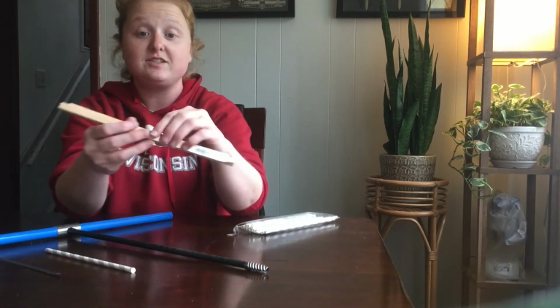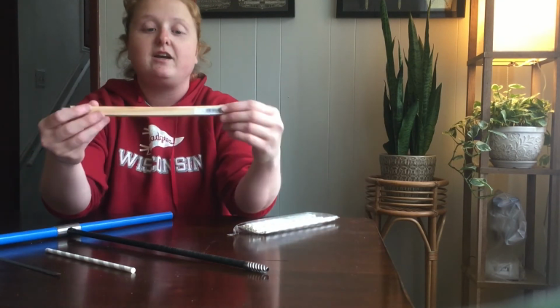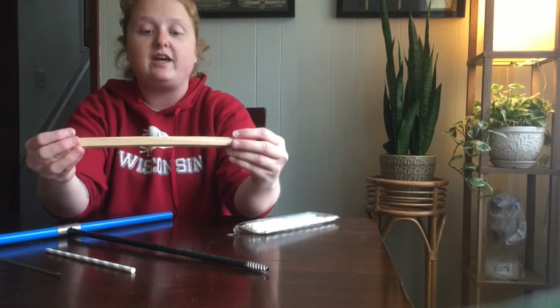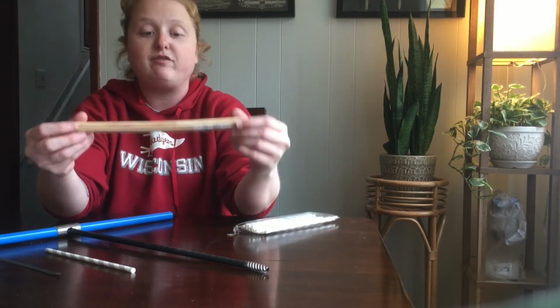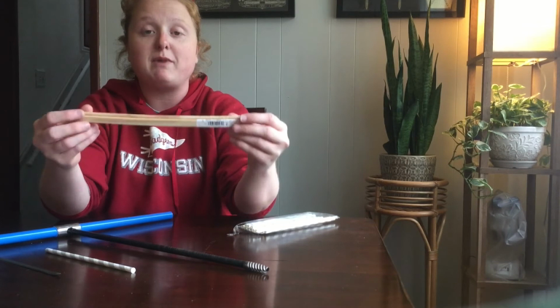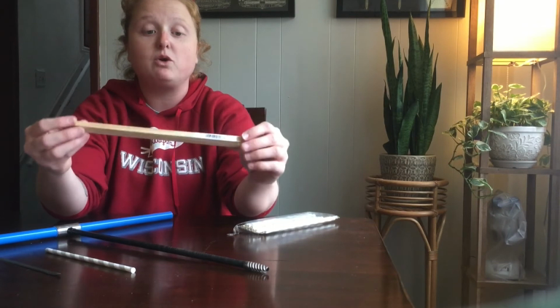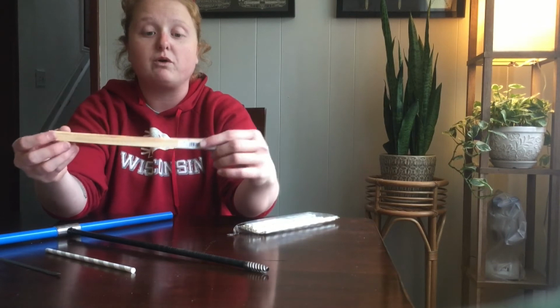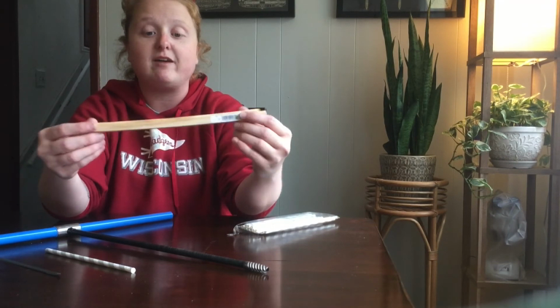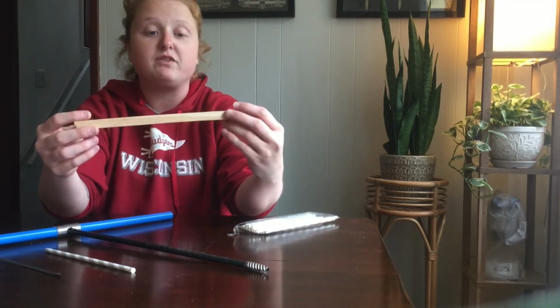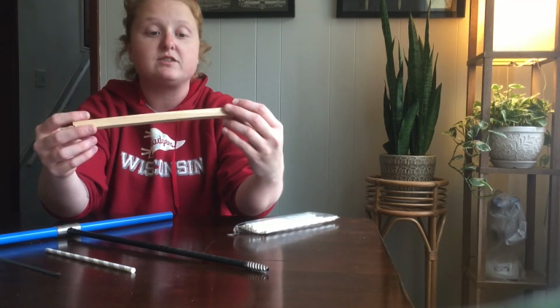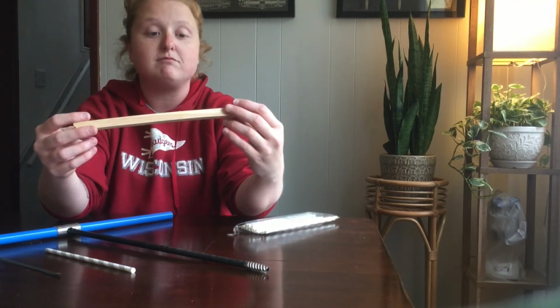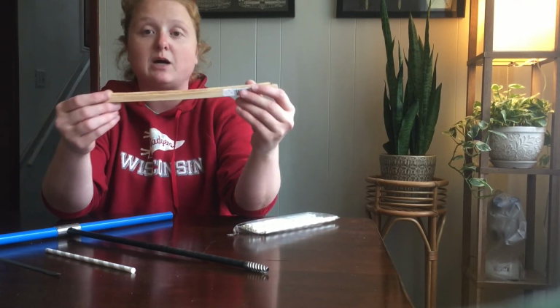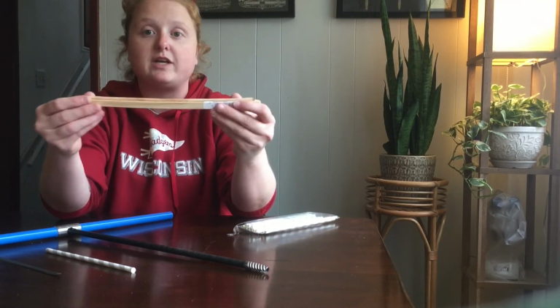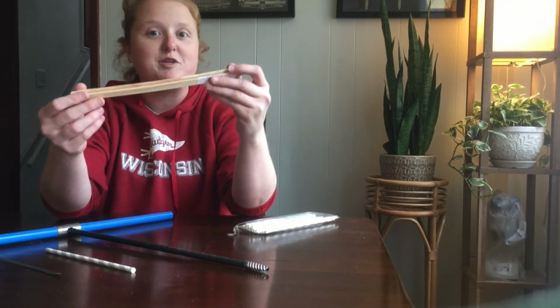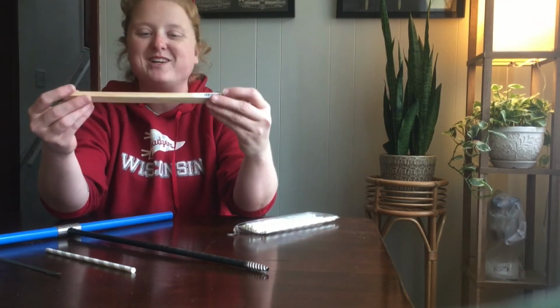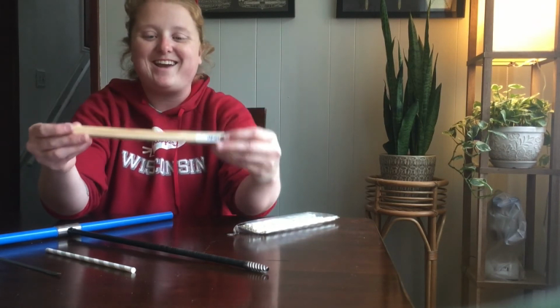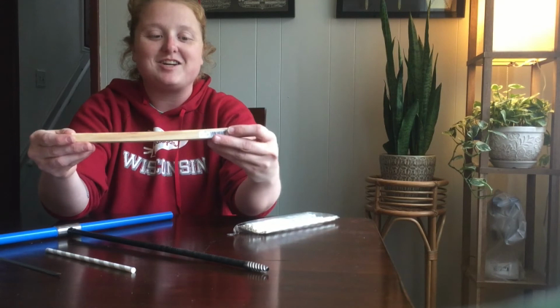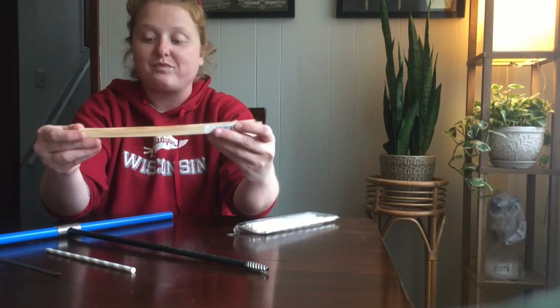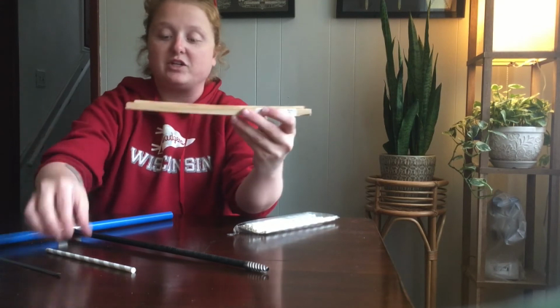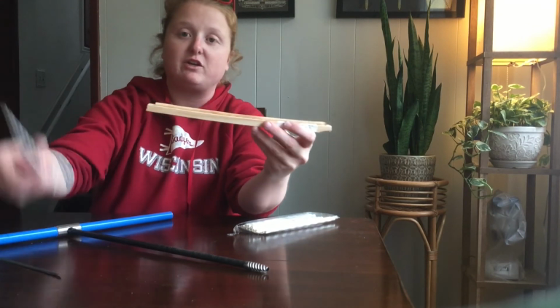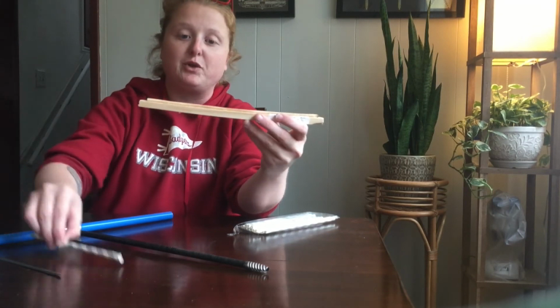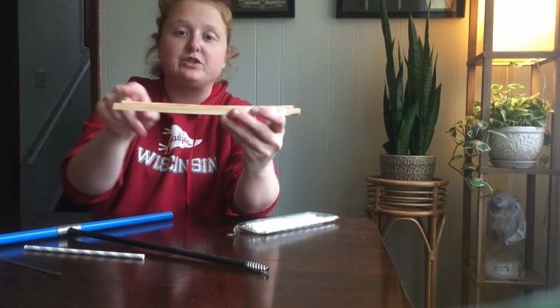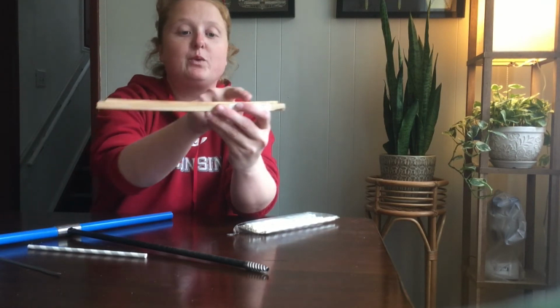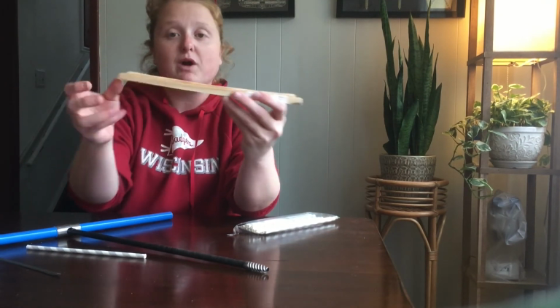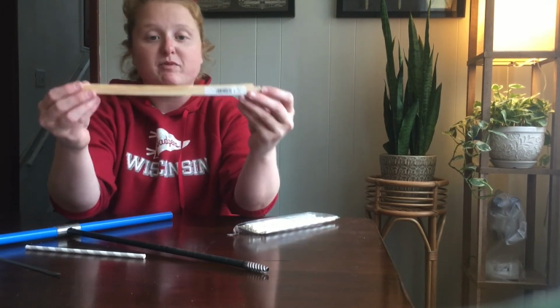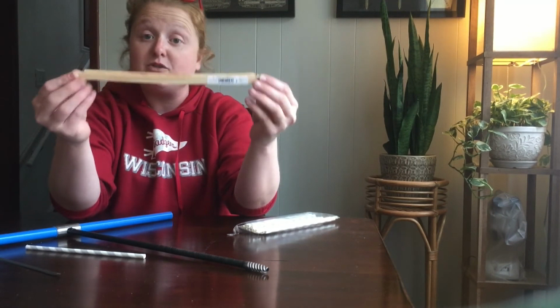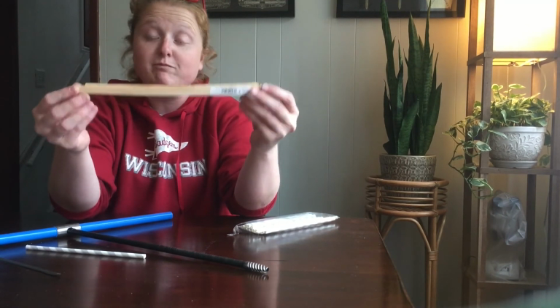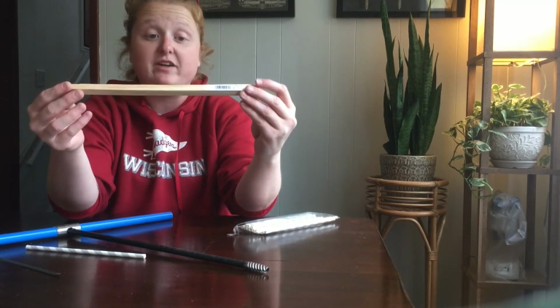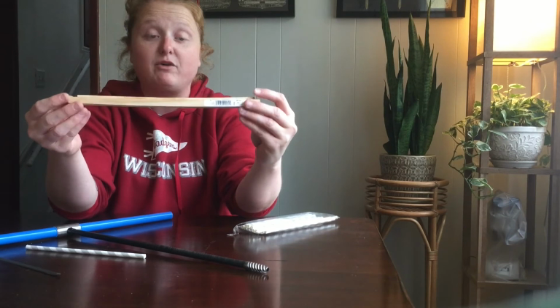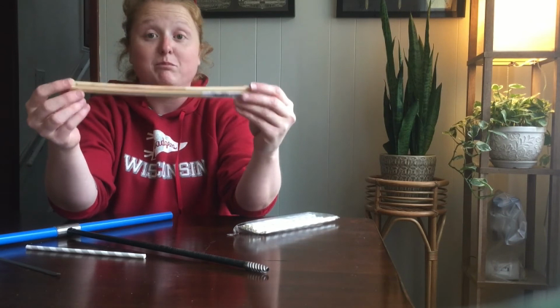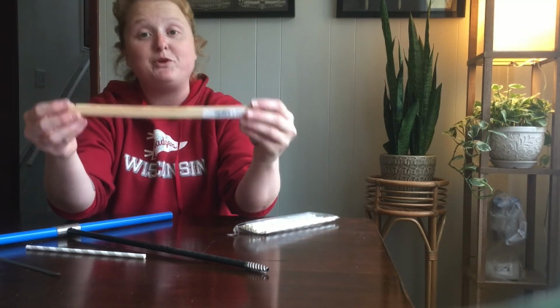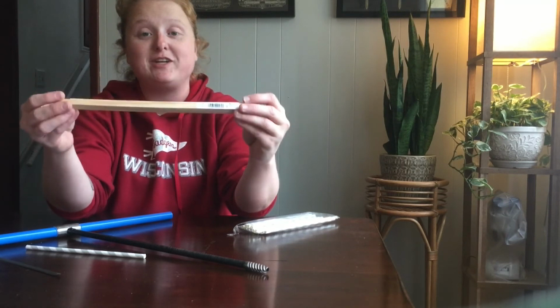This is a finished mounted core. I bought these dowels at Home Depot, and you essentially glue the wooden core on top of this mounting board, sand it down, and then you have tree rings.